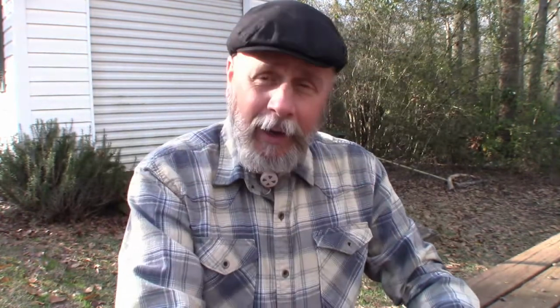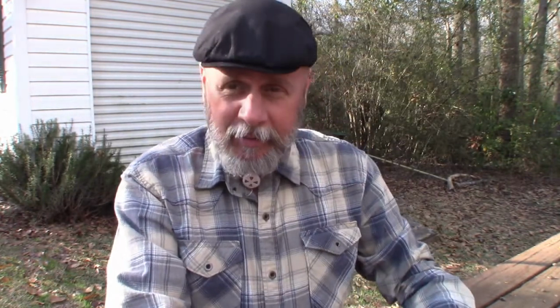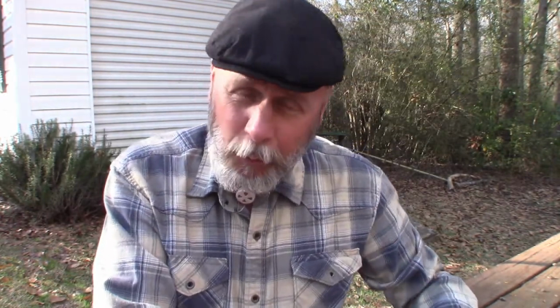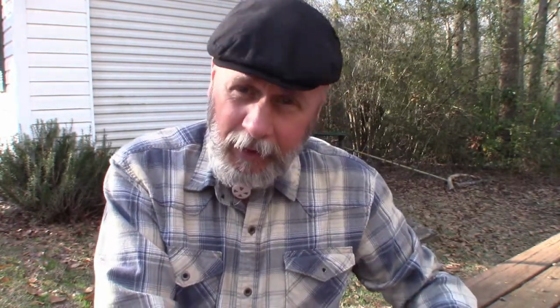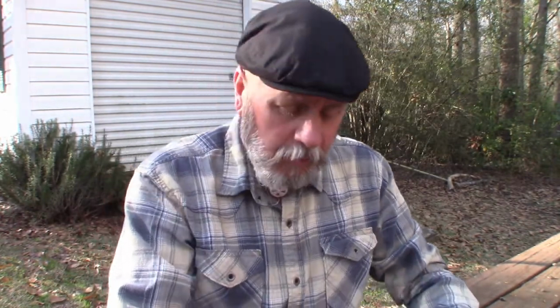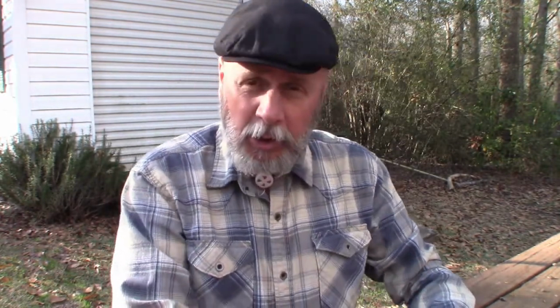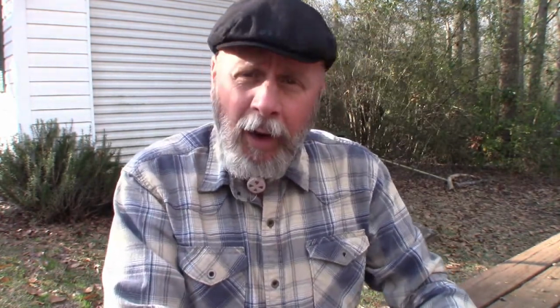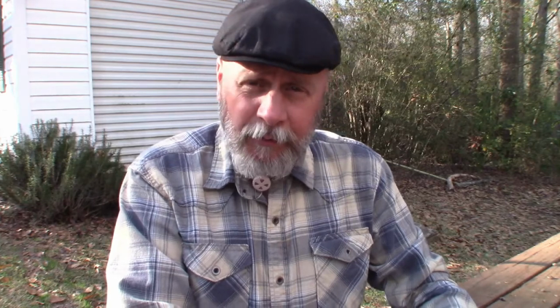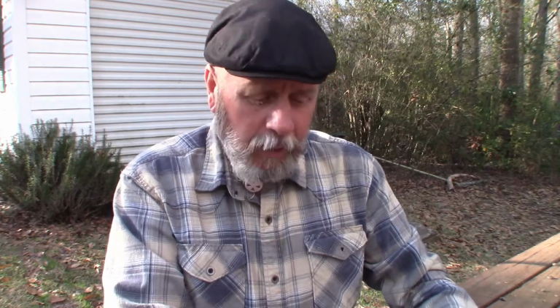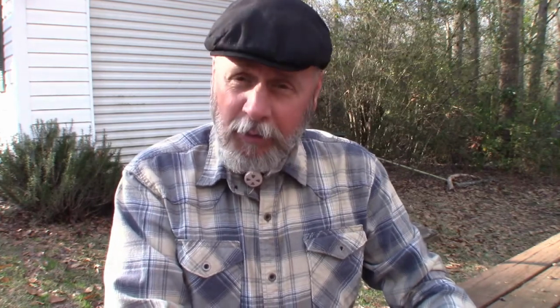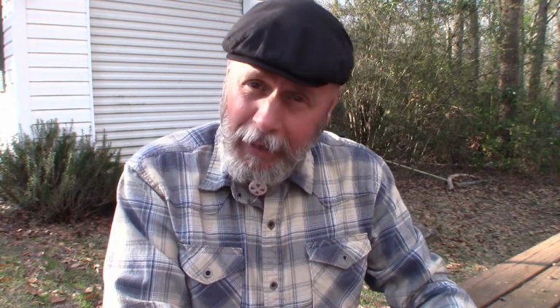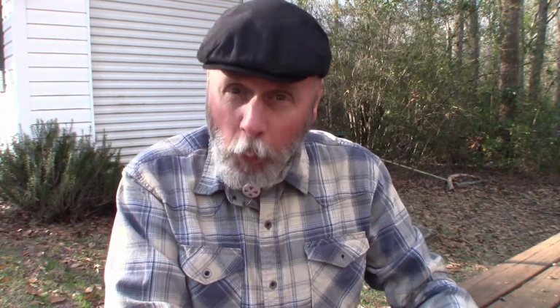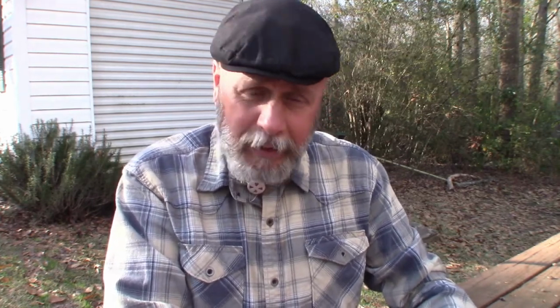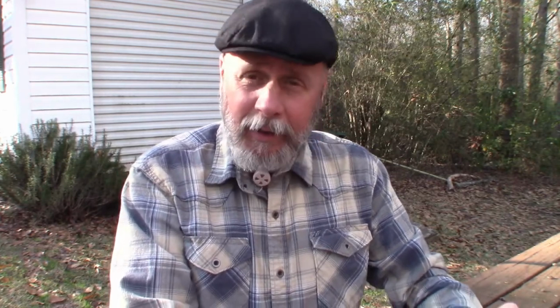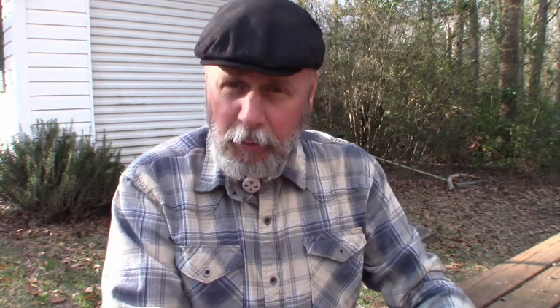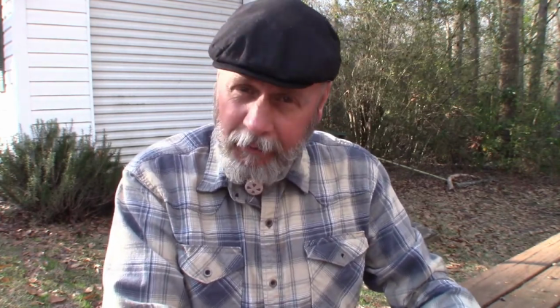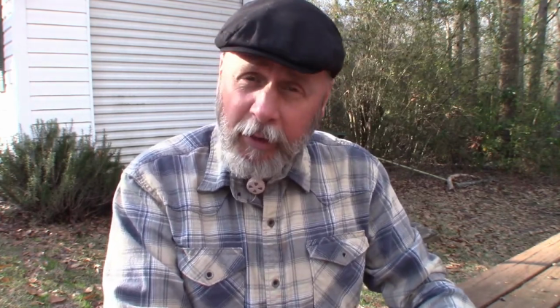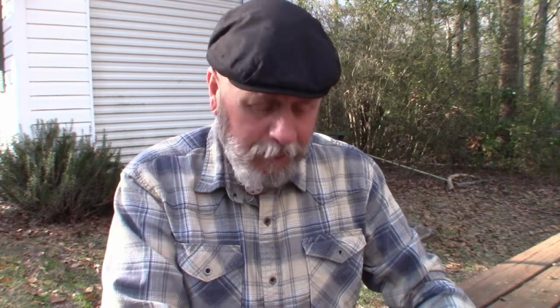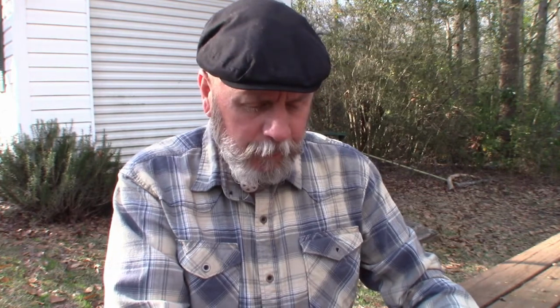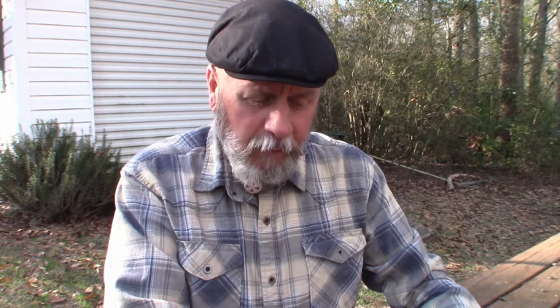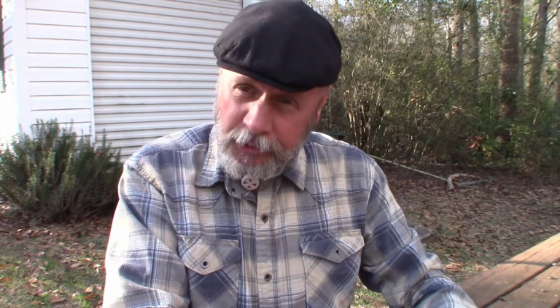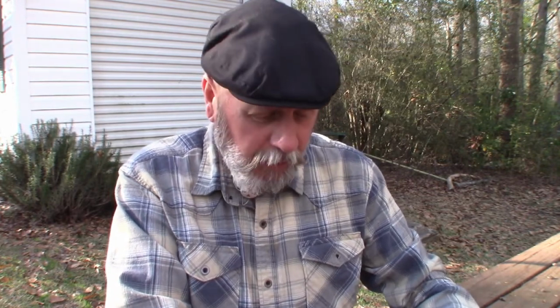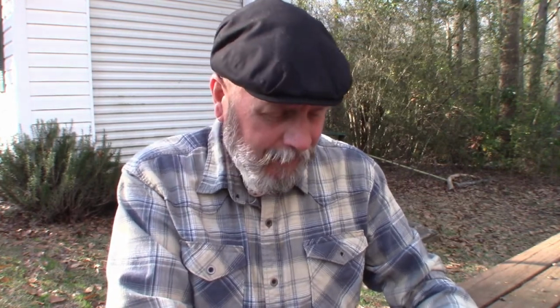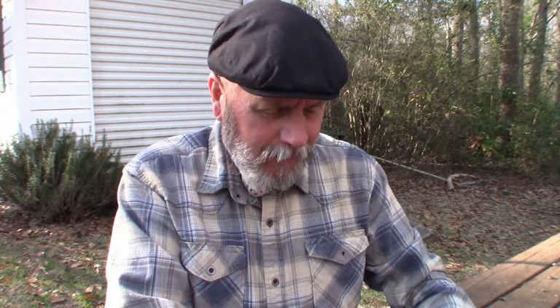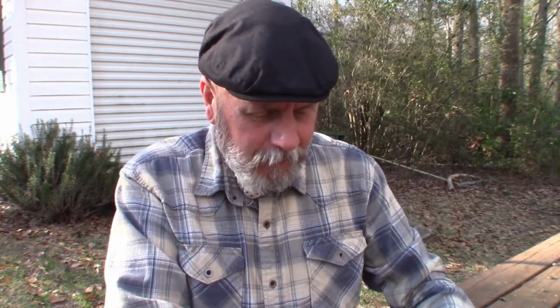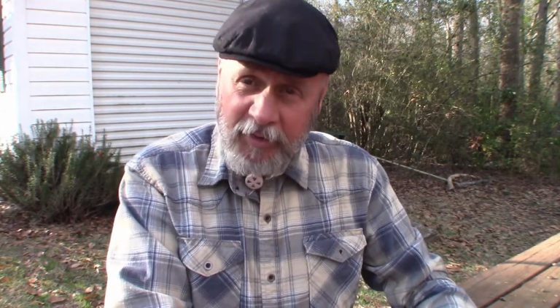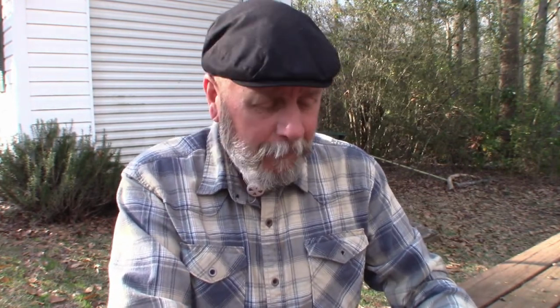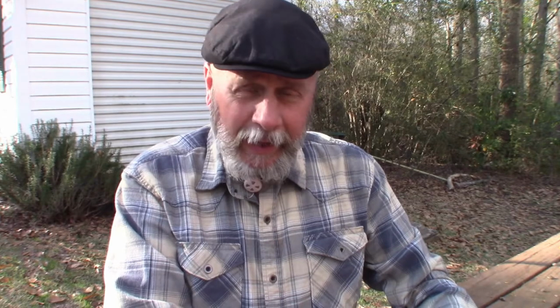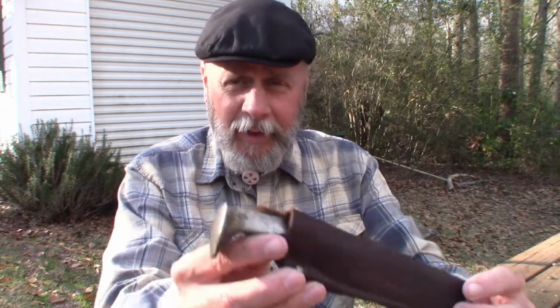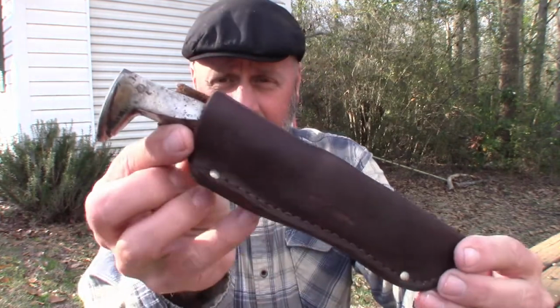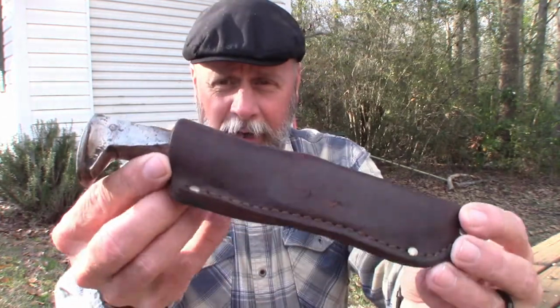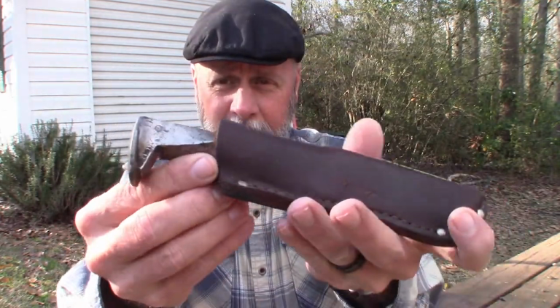Today I want to take an opportunity to show off a gift that was made for me and given to me by a friend of mine that I go to church with. His name's Tim. That is this knife right here.